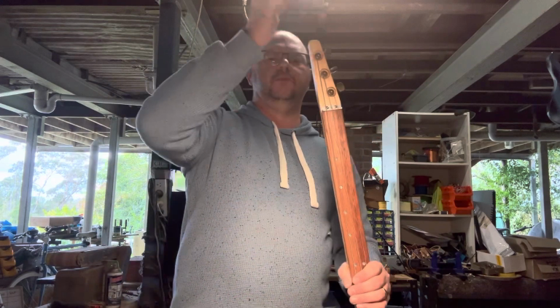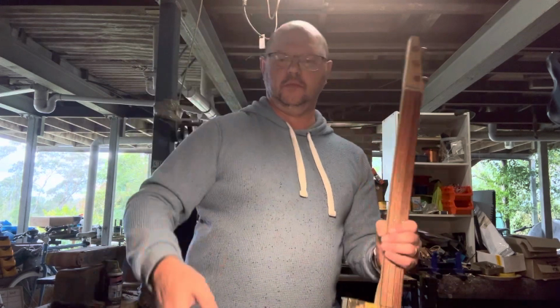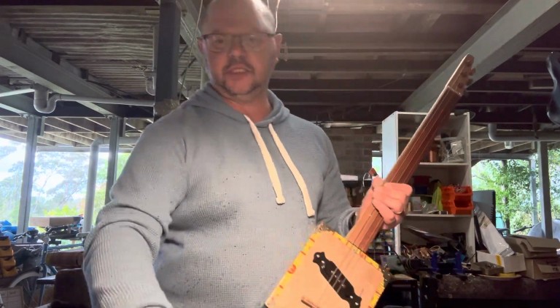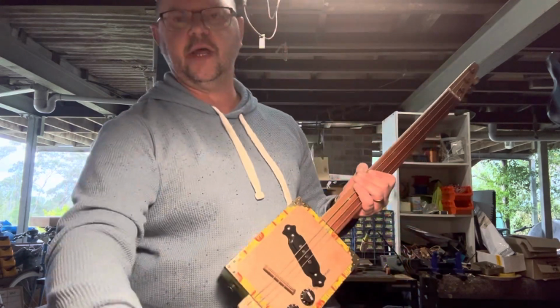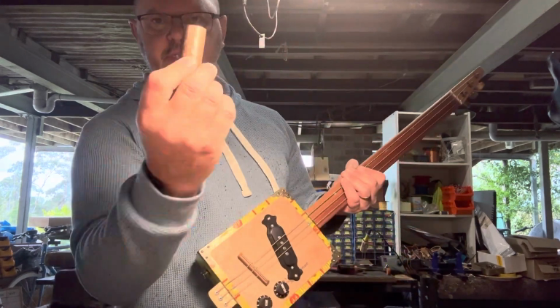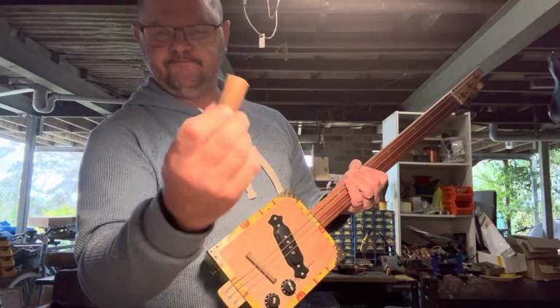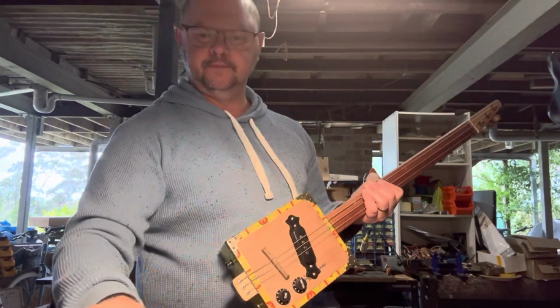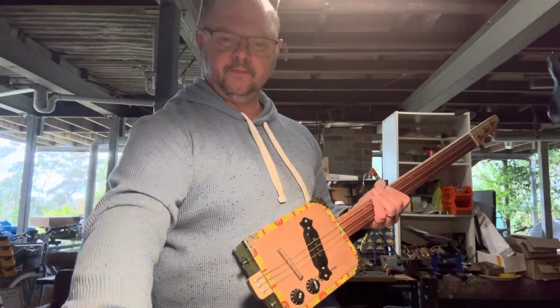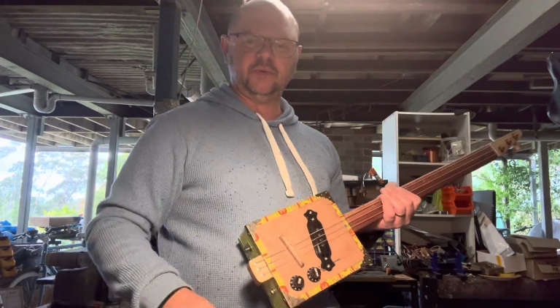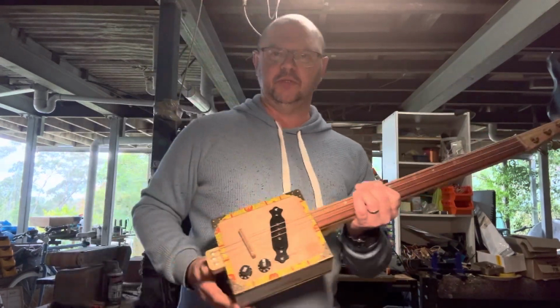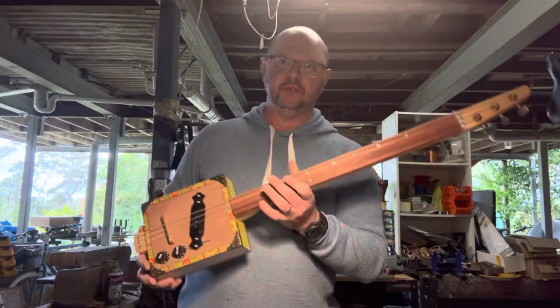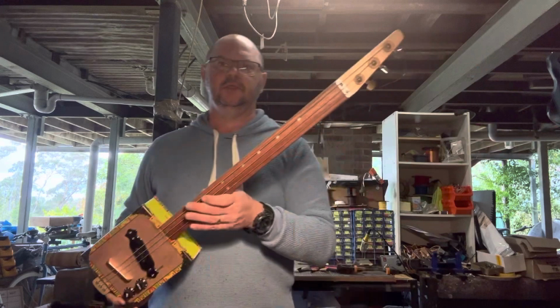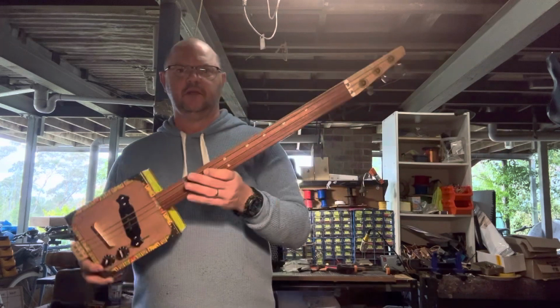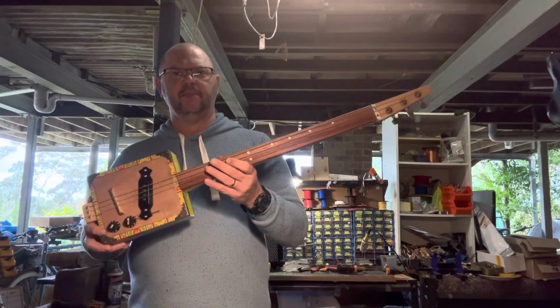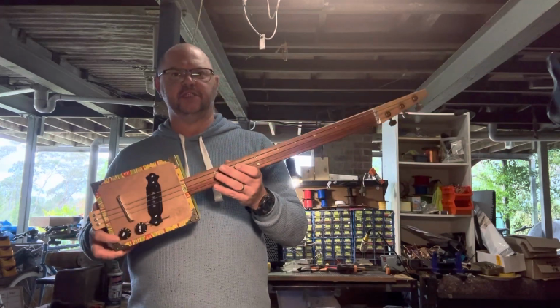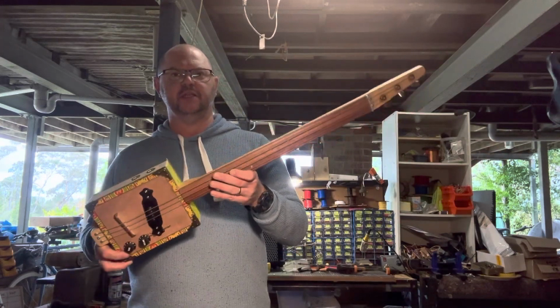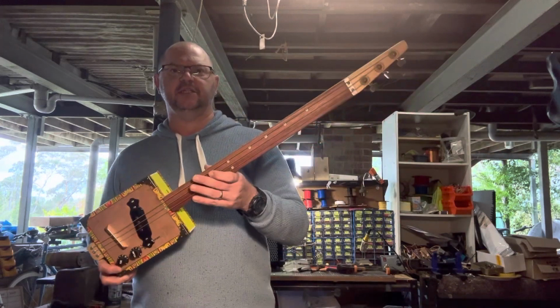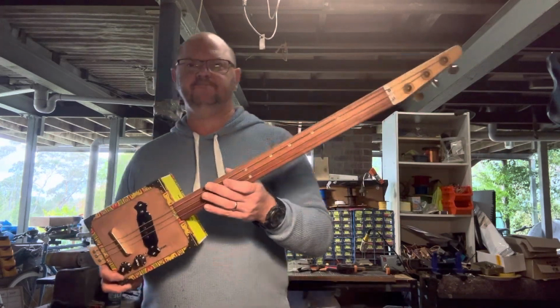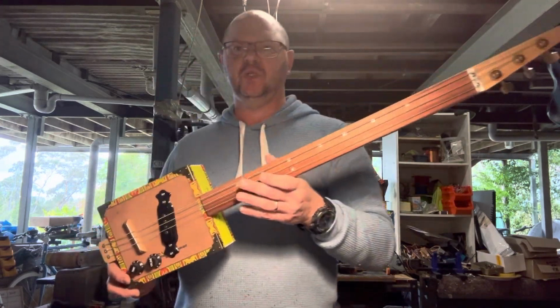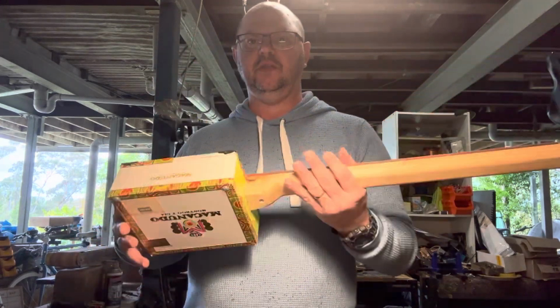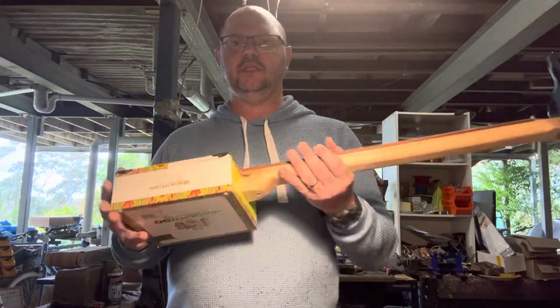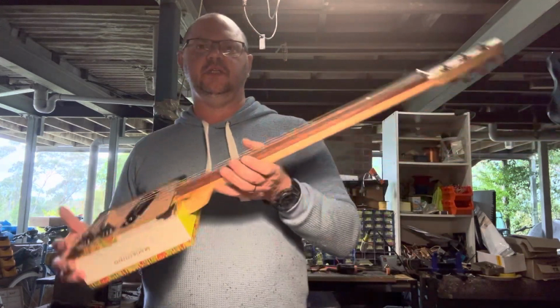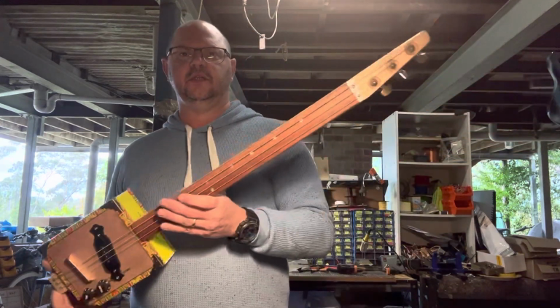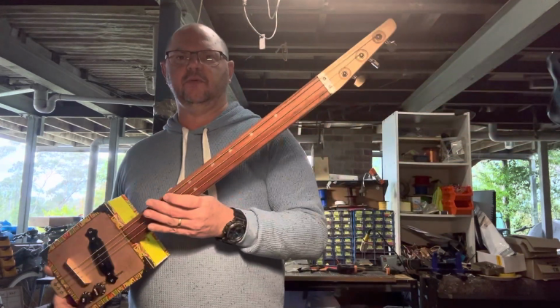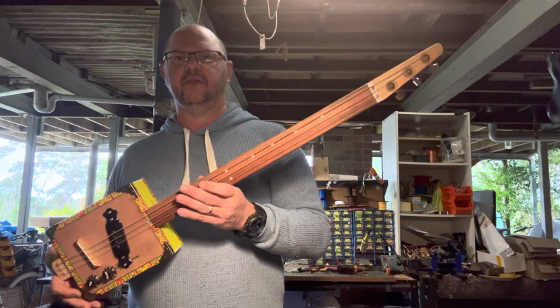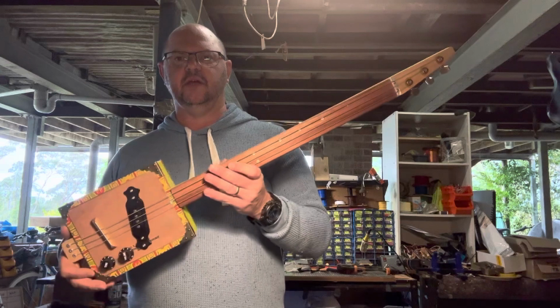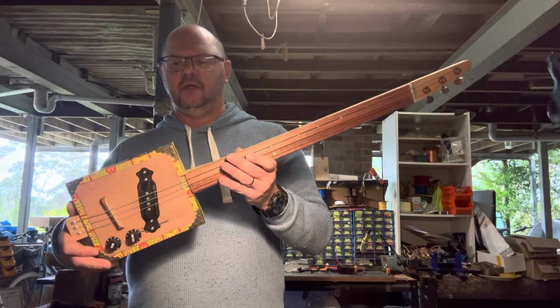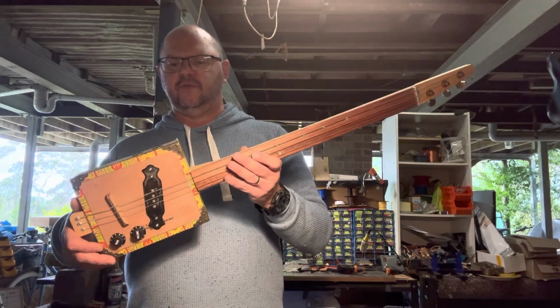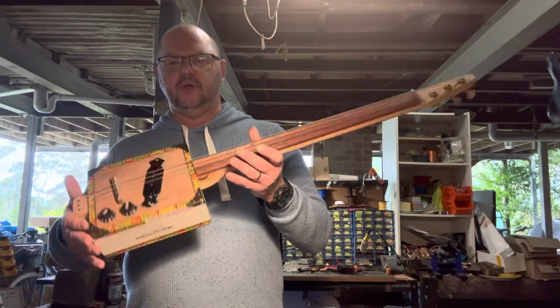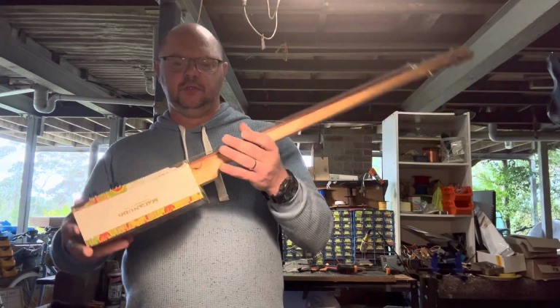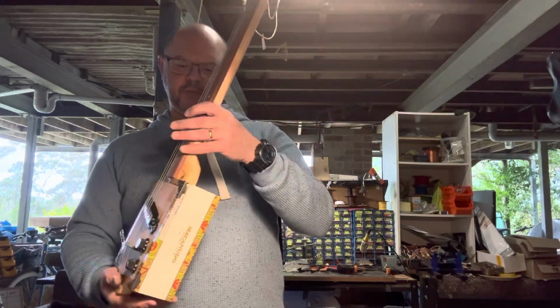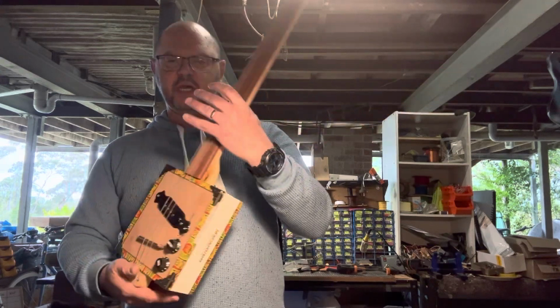So get your slide out, guys — that's where the blues is. If you want to play blues guitar, you need a slide guitar. This is it: the Rolling Thunder from Birdwood Guitars.